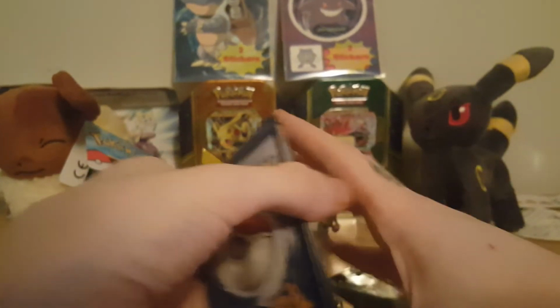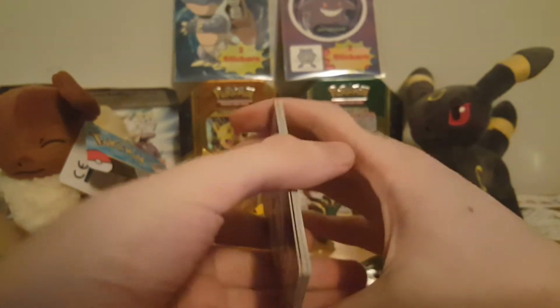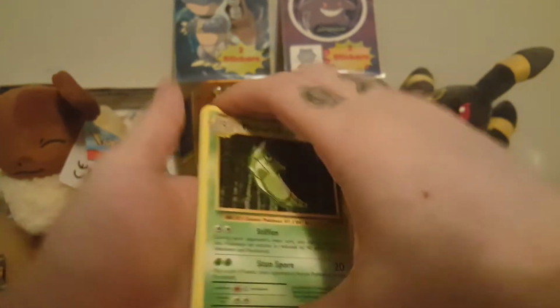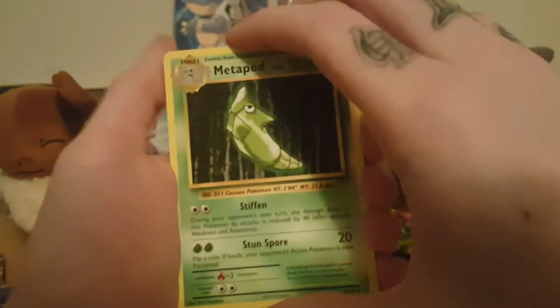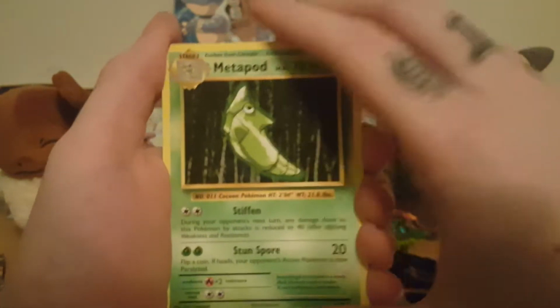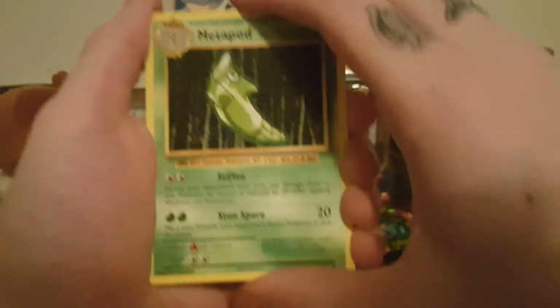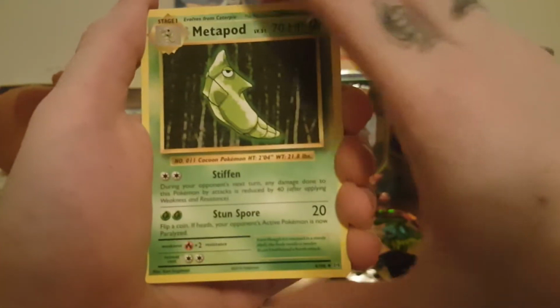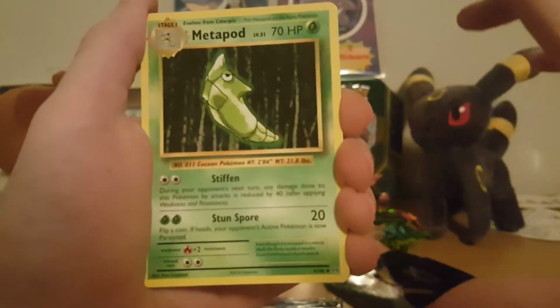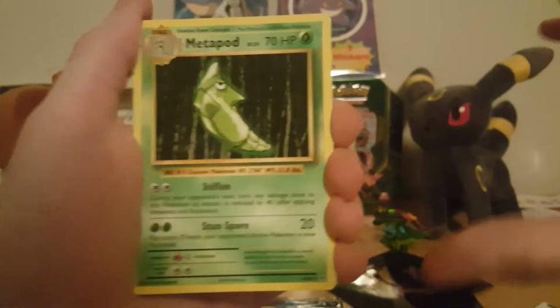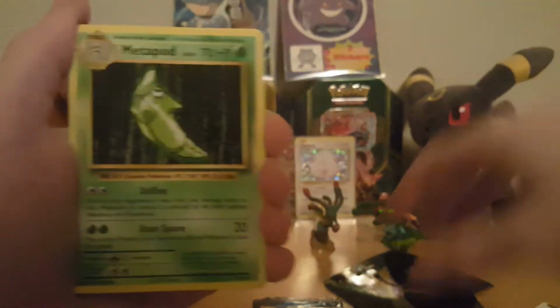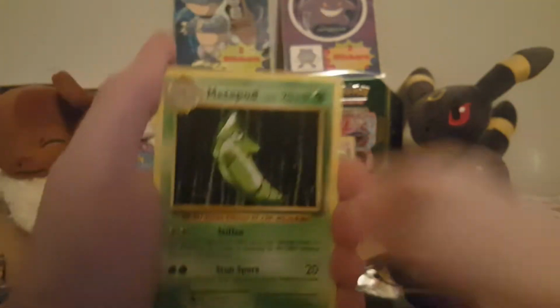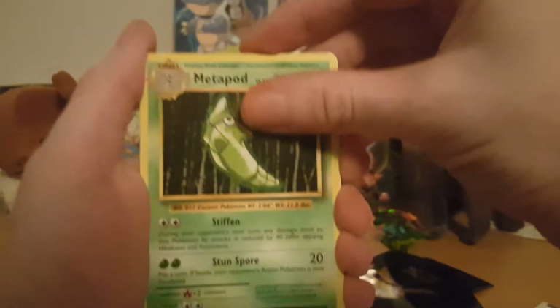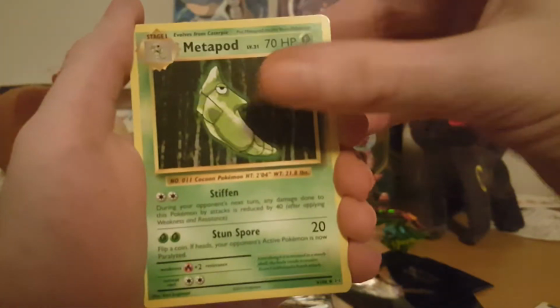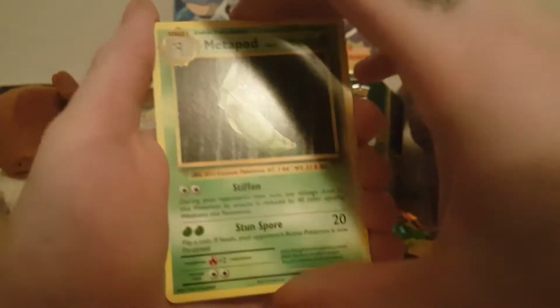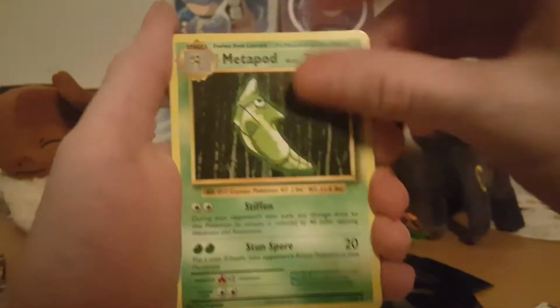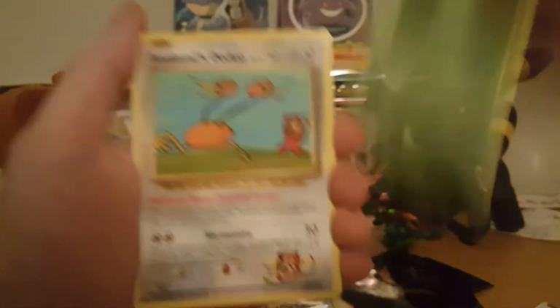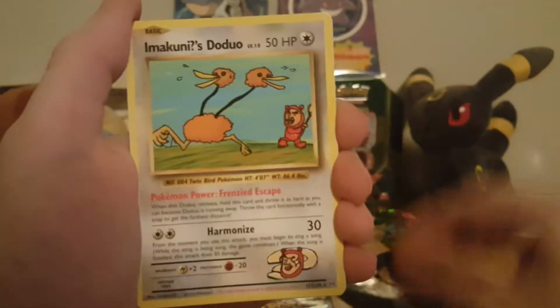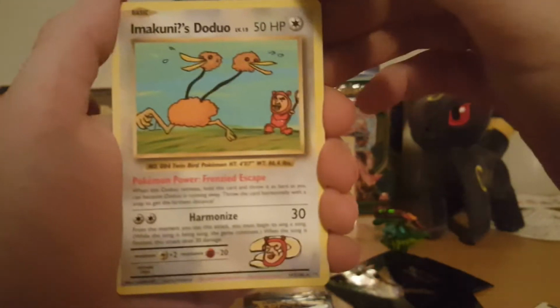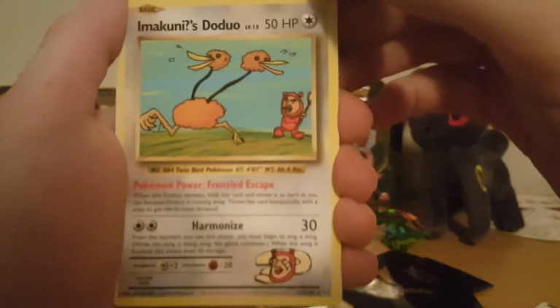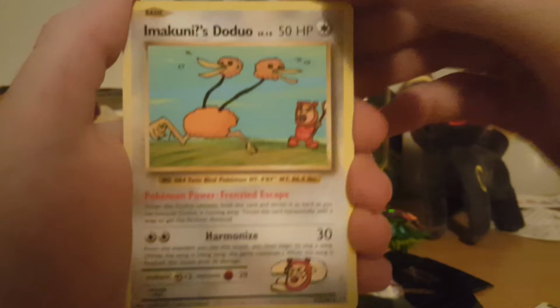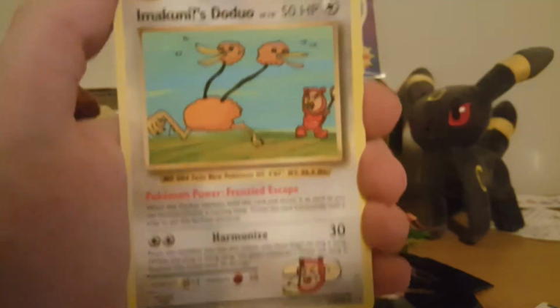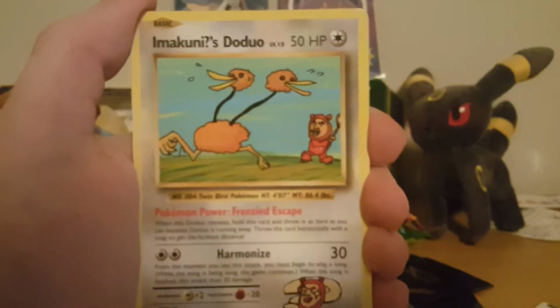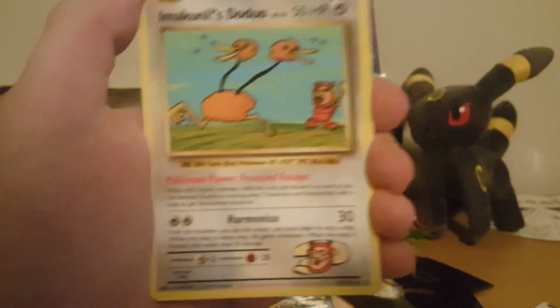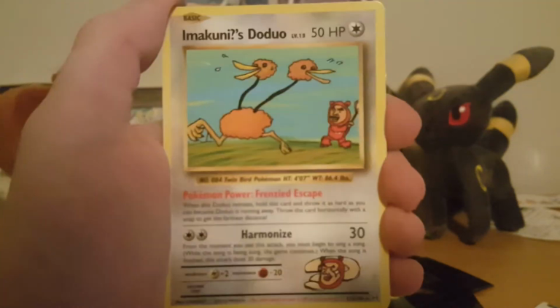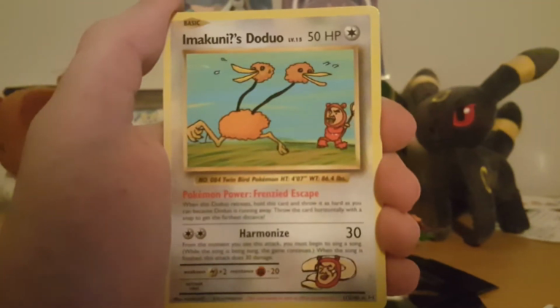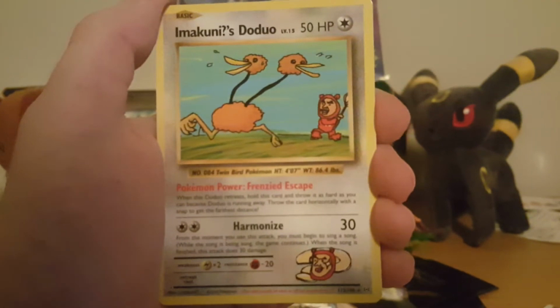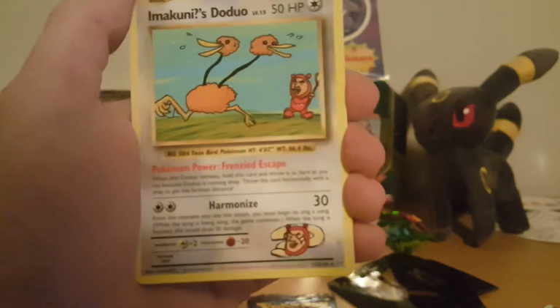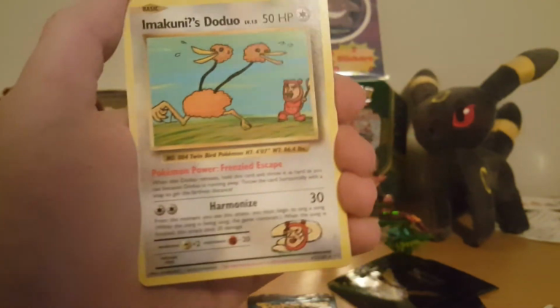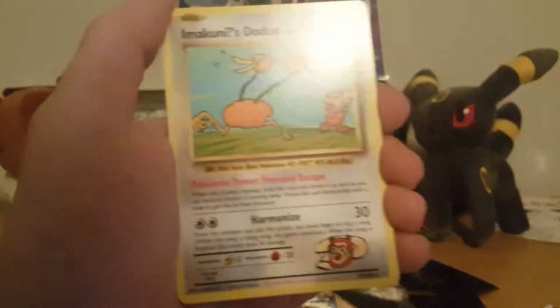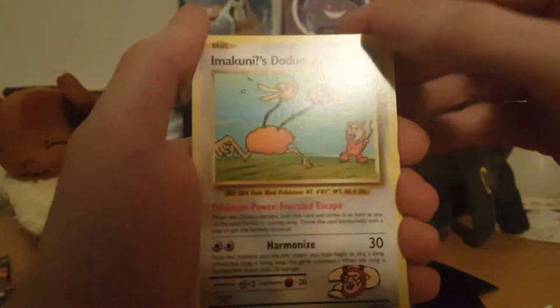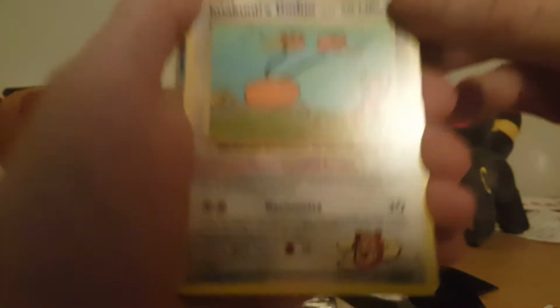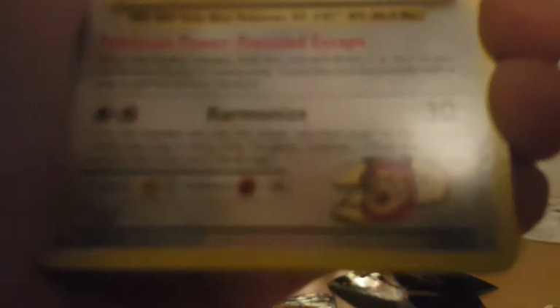Hopefully maybe a secret rare. Metapod — oh, there we go! I just said I'd like to pull a secret rare and that's my first one — Imakuni?, still duo.